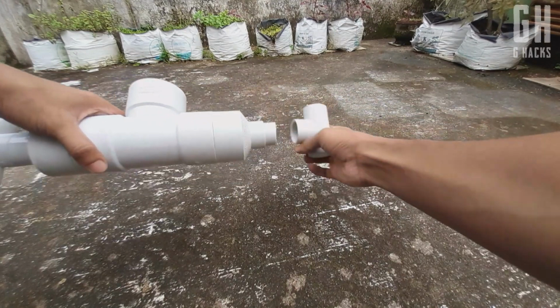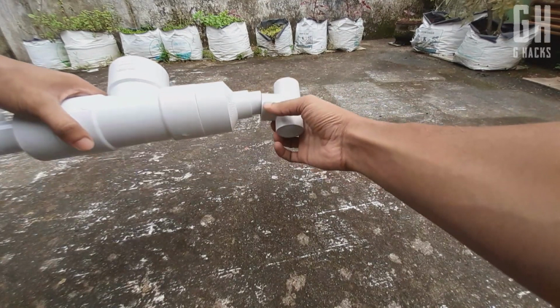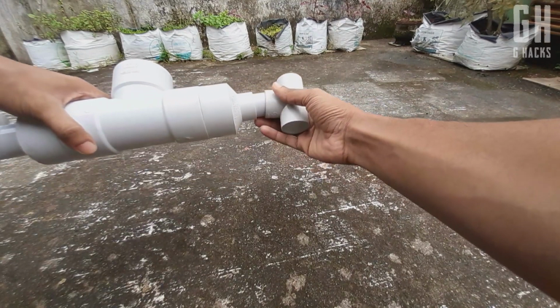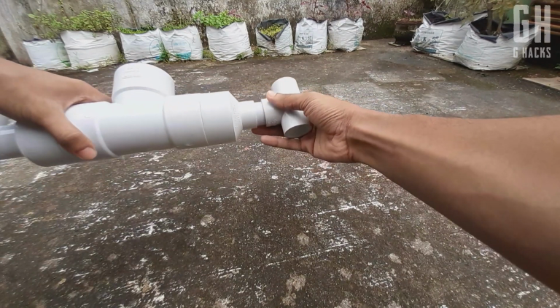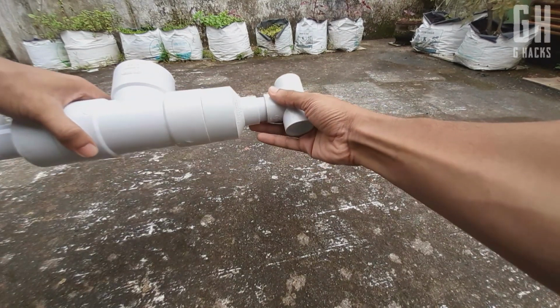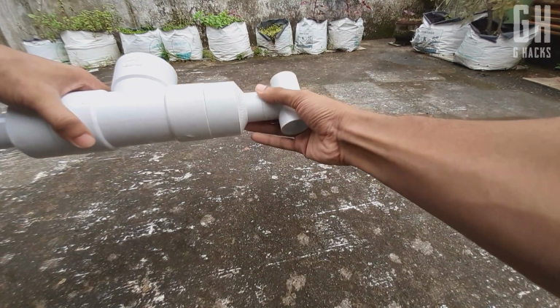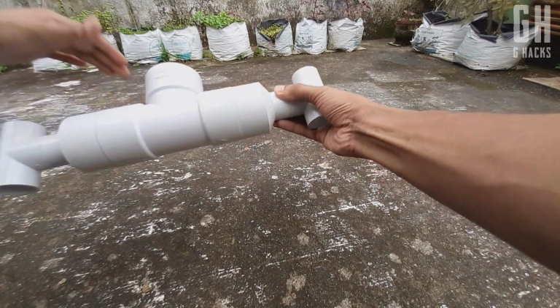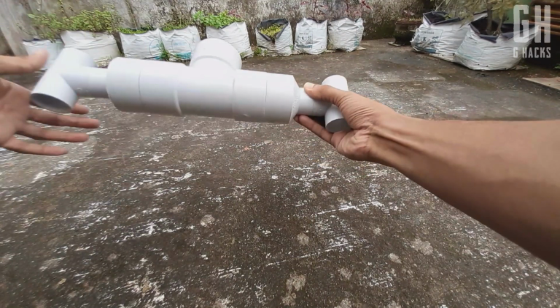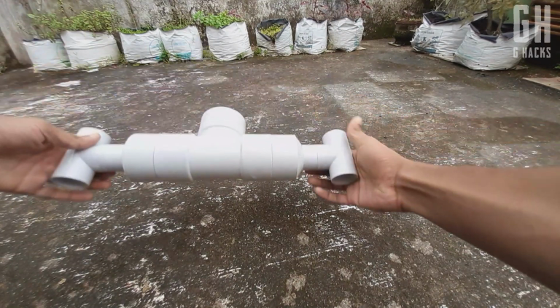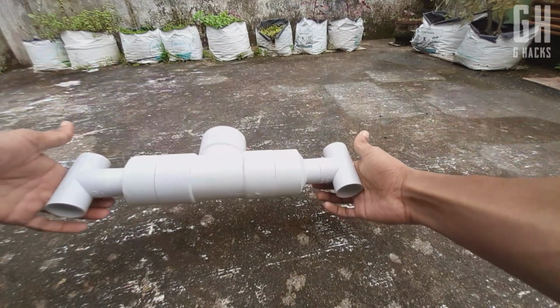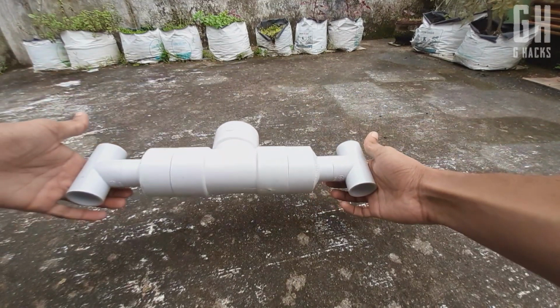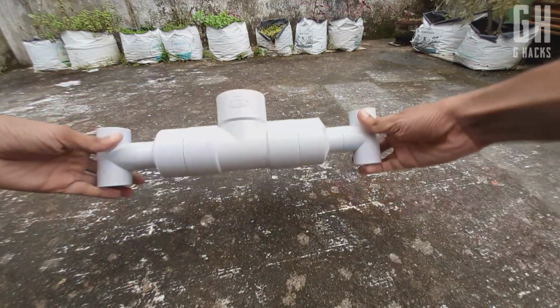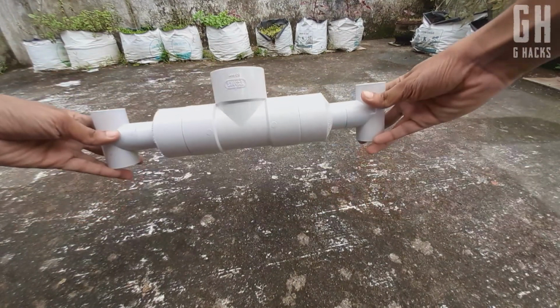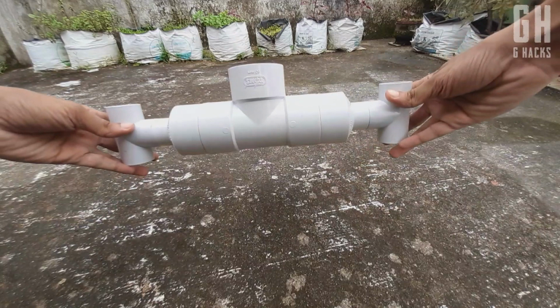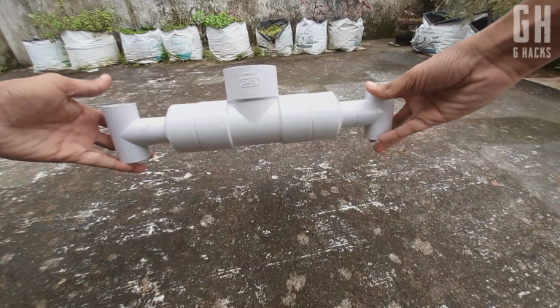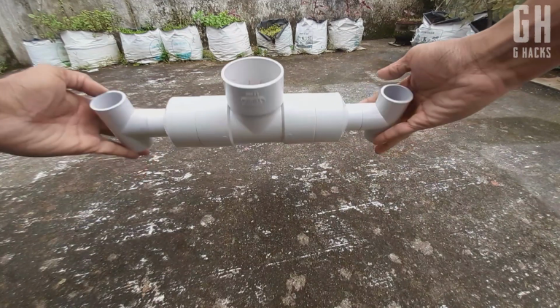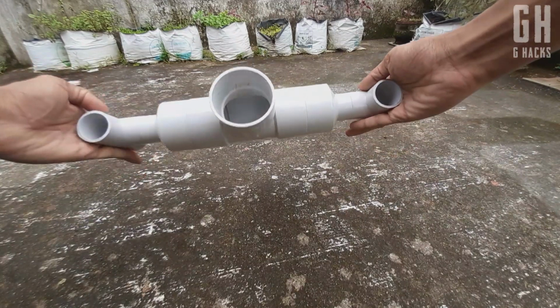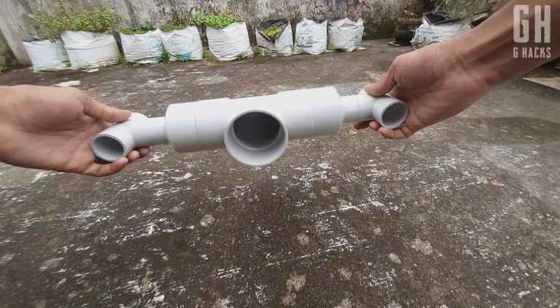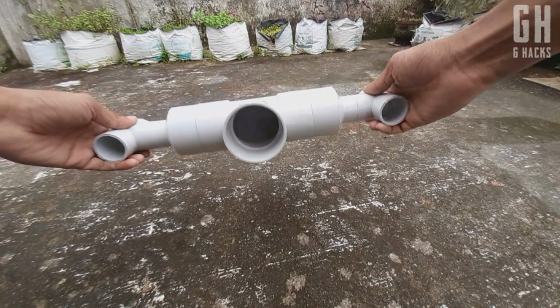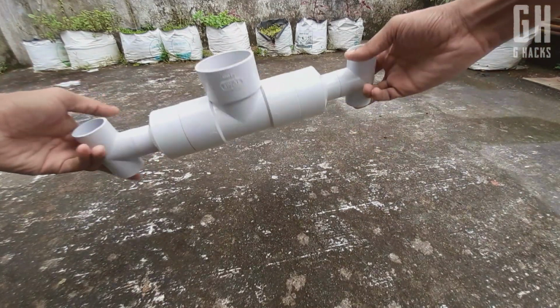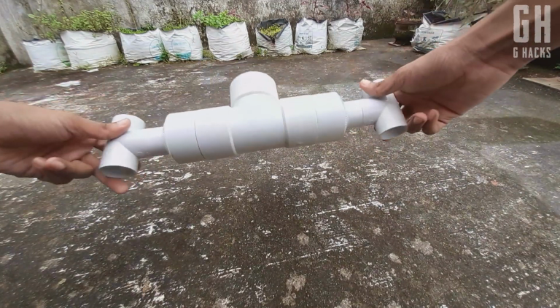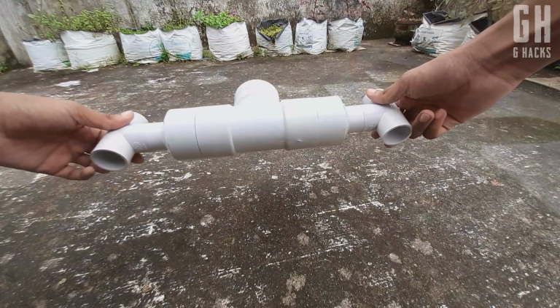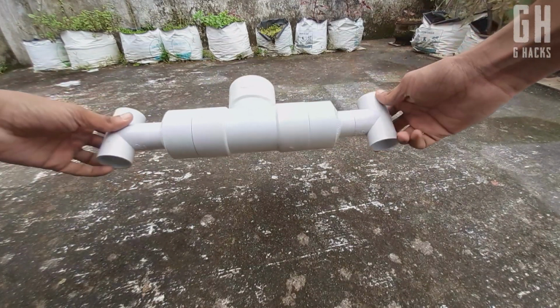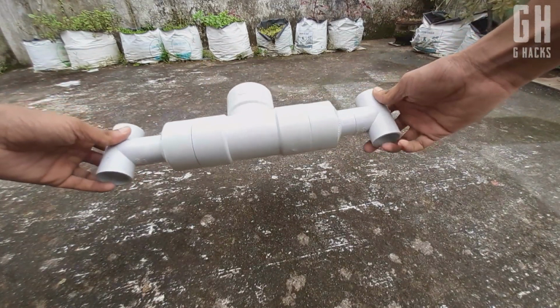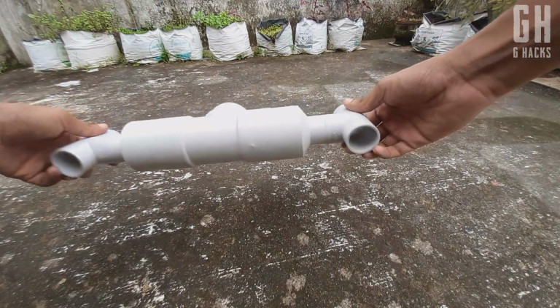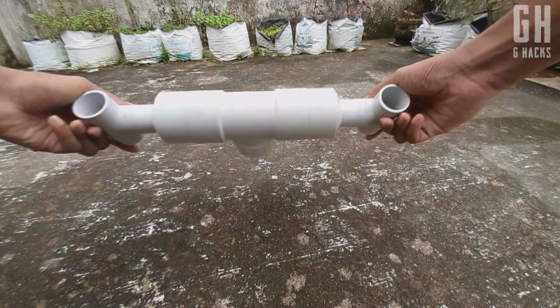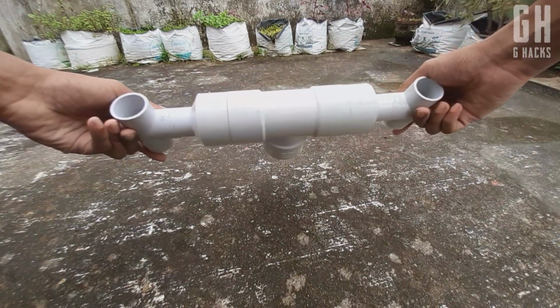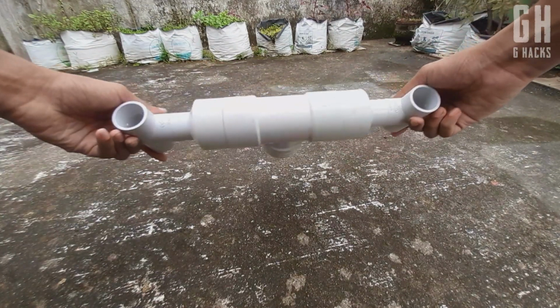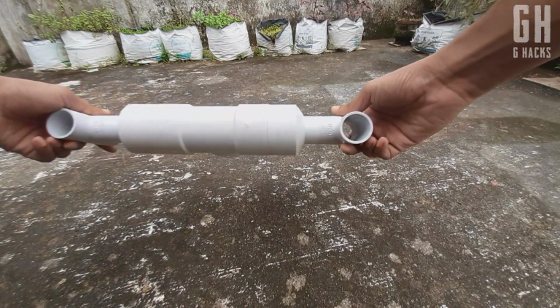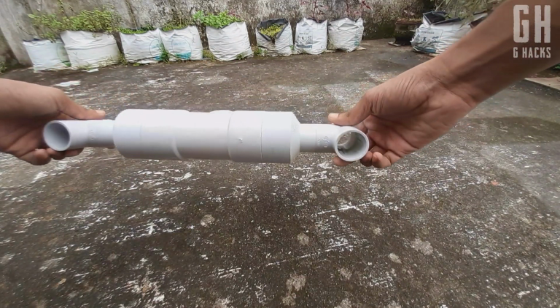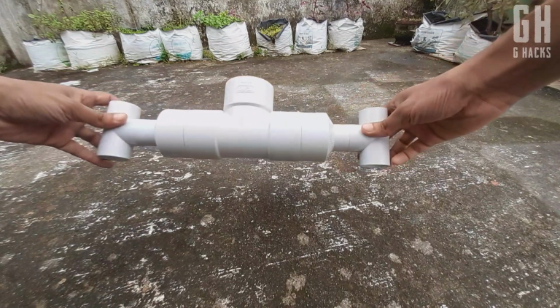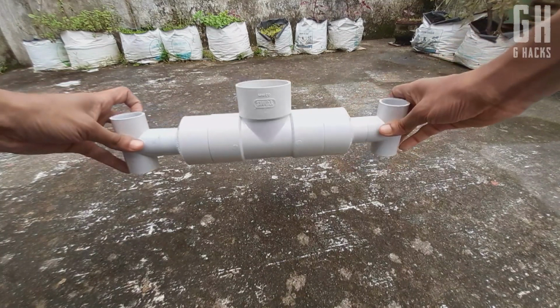Now we have the TV. We have the sanitizer stand. We have the sanitizer holder.